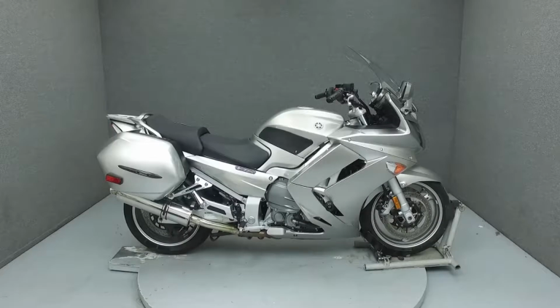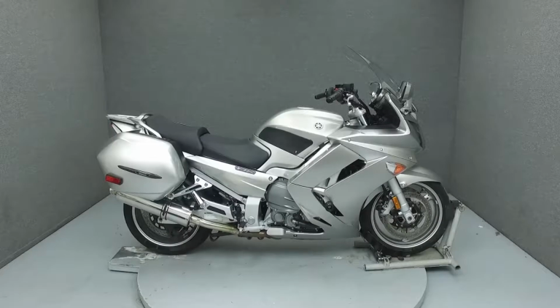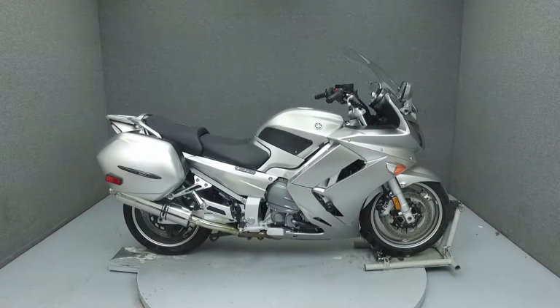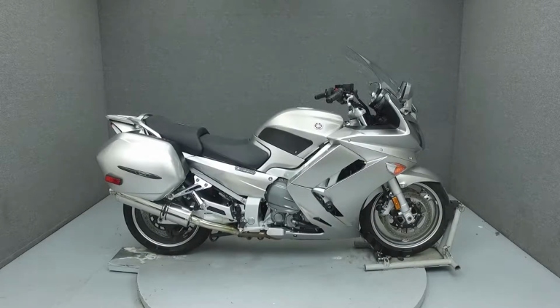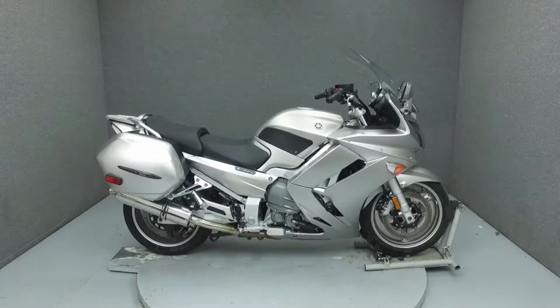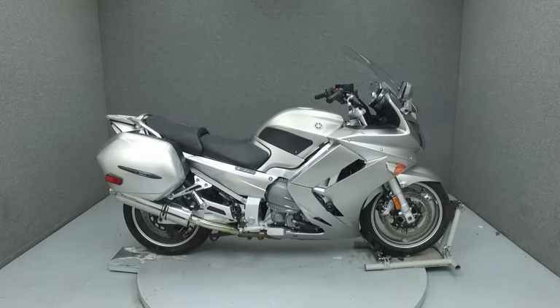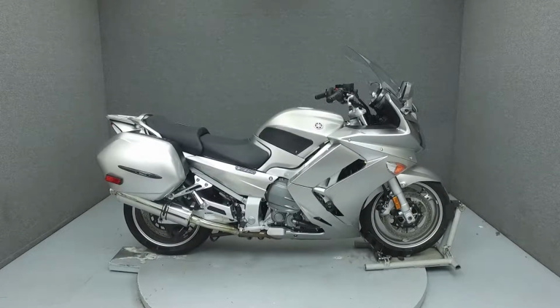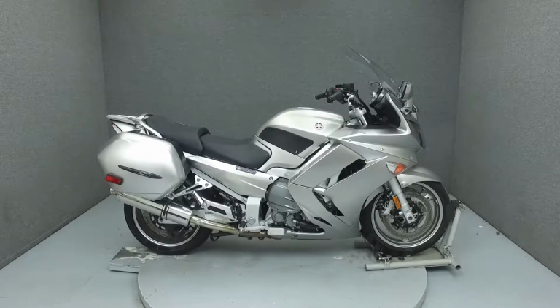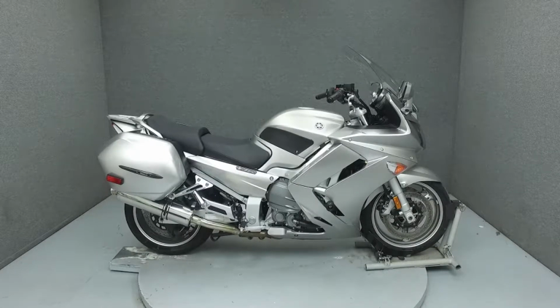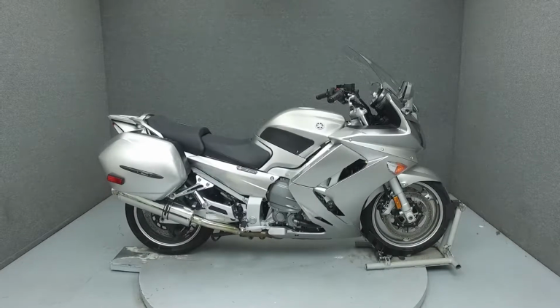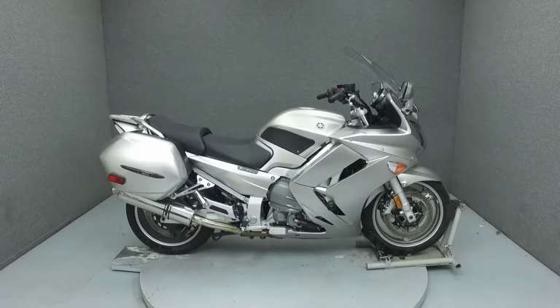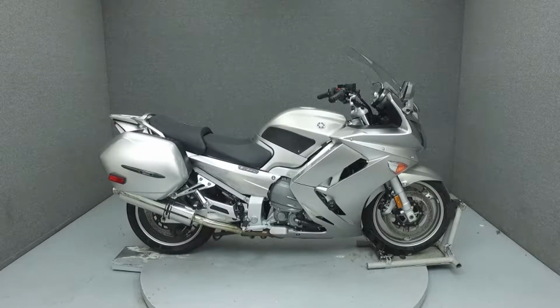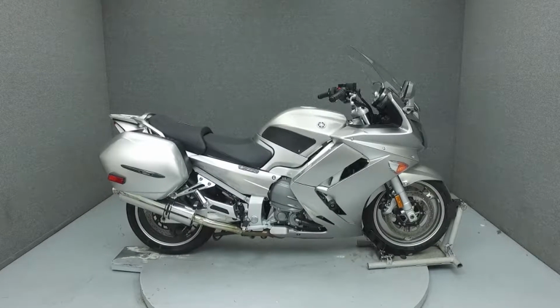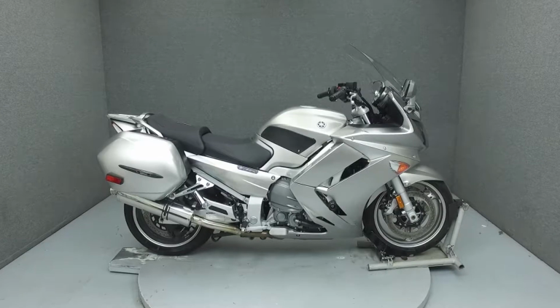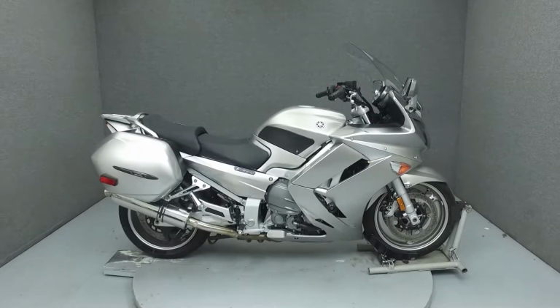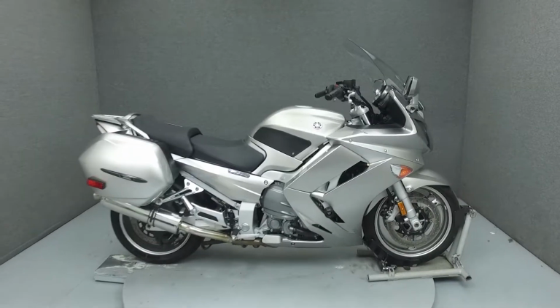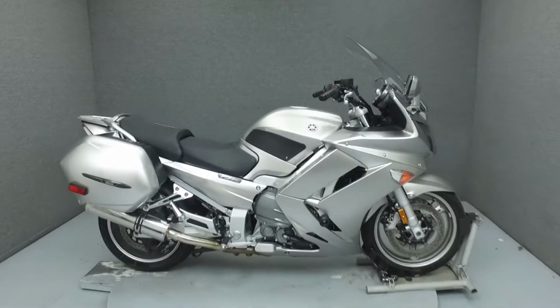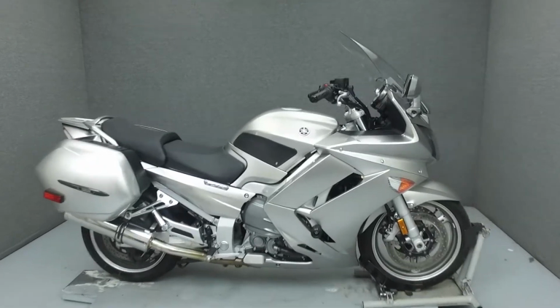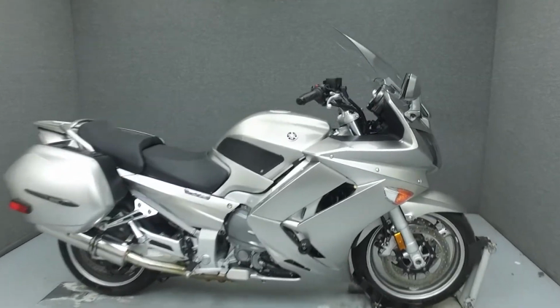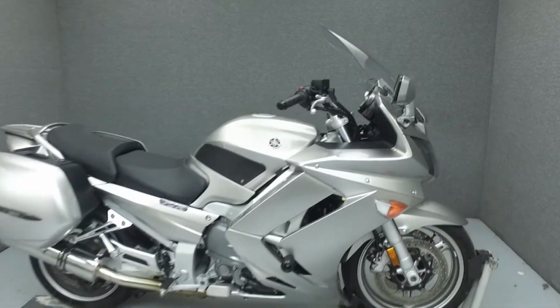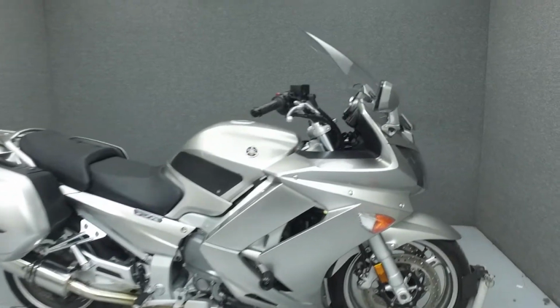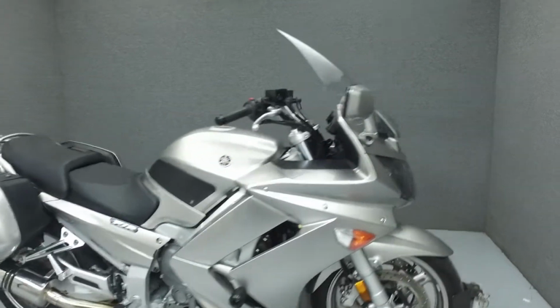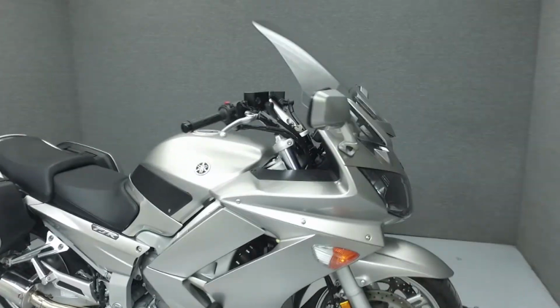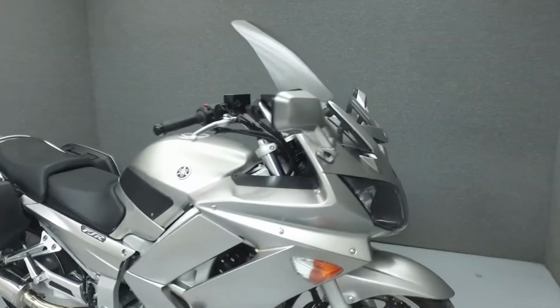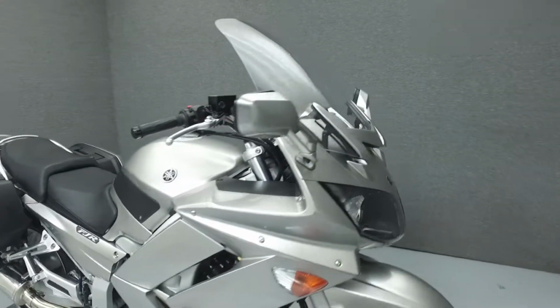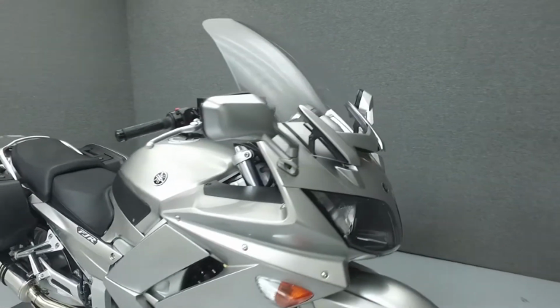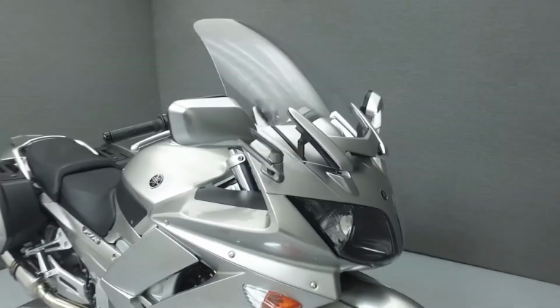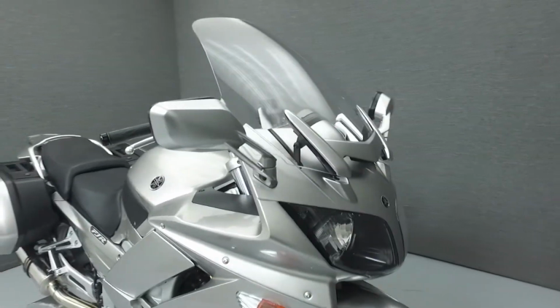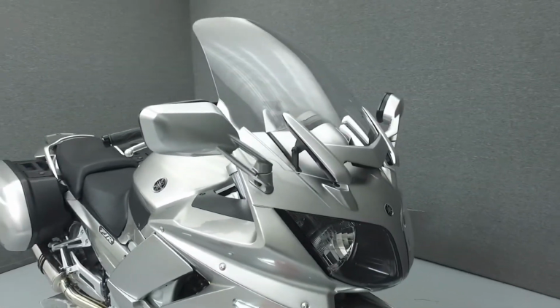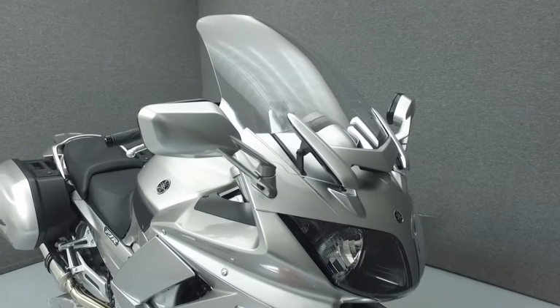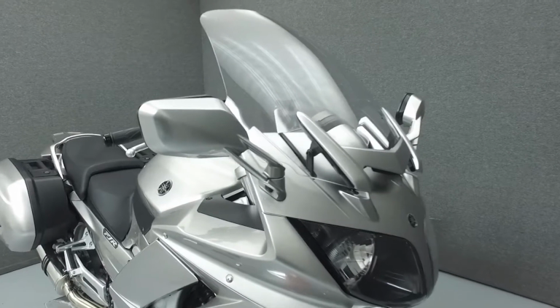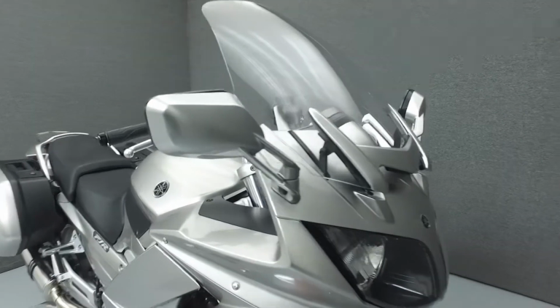Hi everyone, this is Joe at National Power Sports. Today we're going to take a look at this 2010 Yamaha FJR 1300 with 13,337 miles.